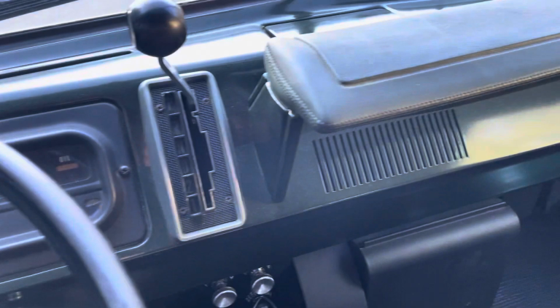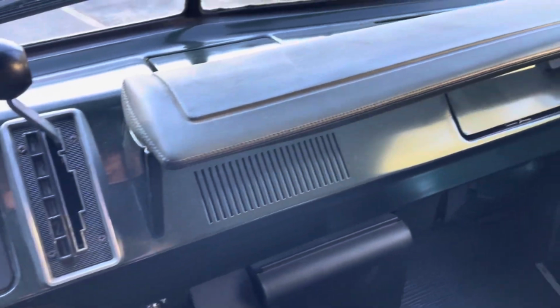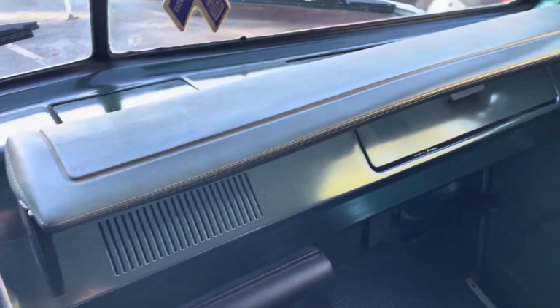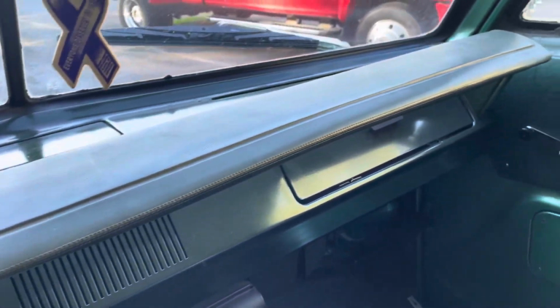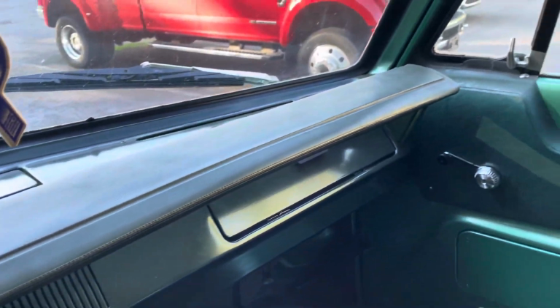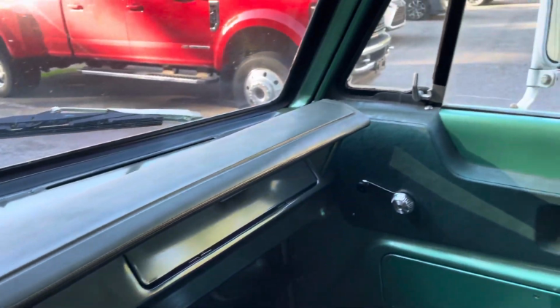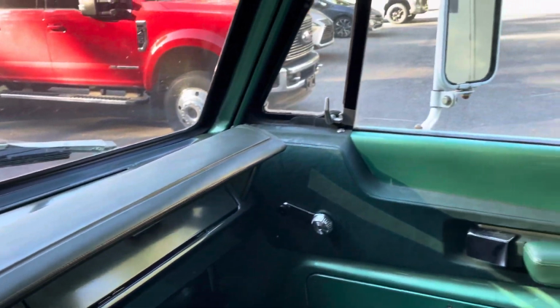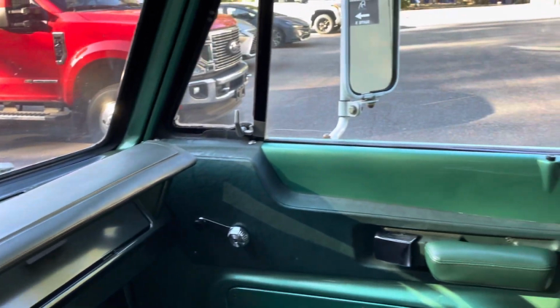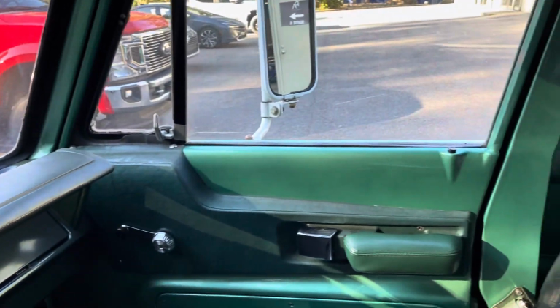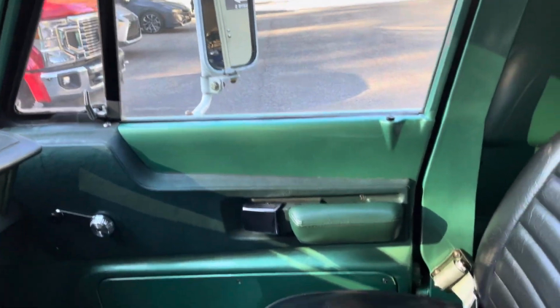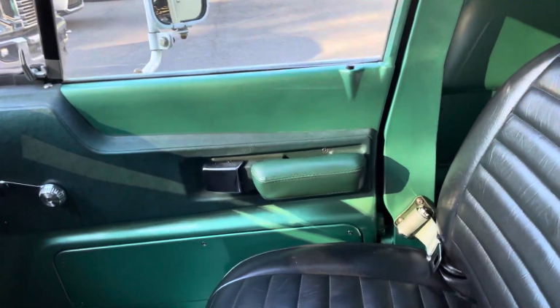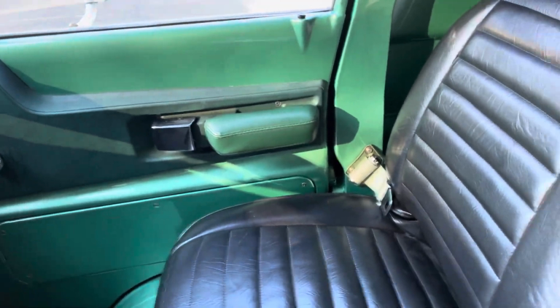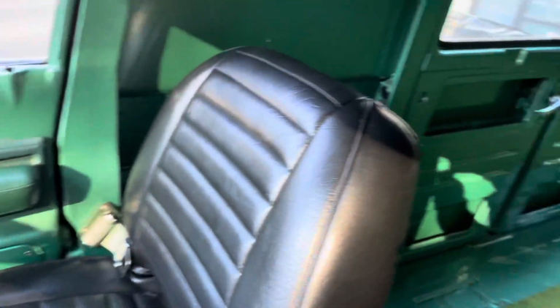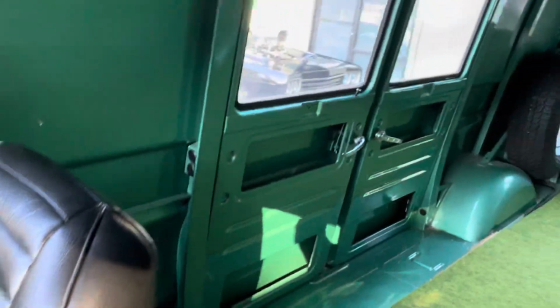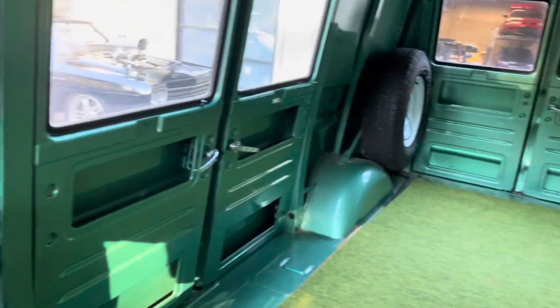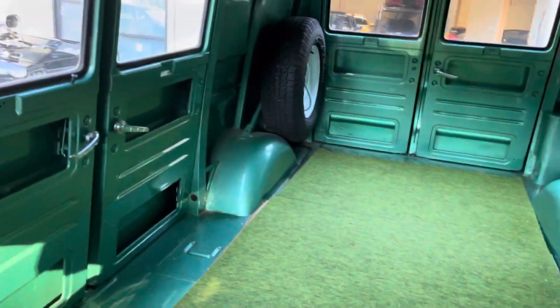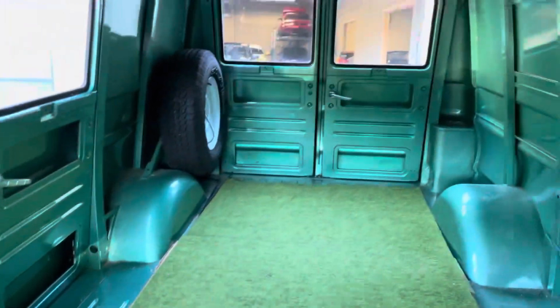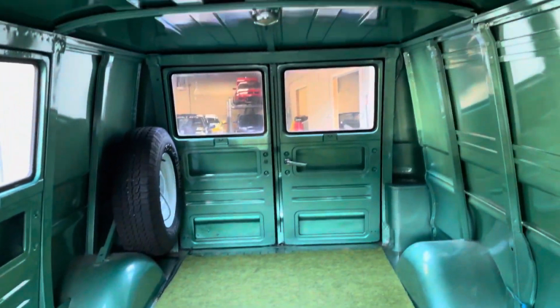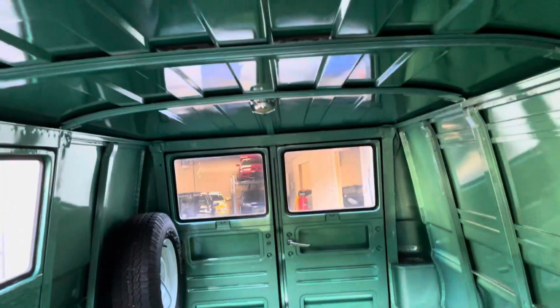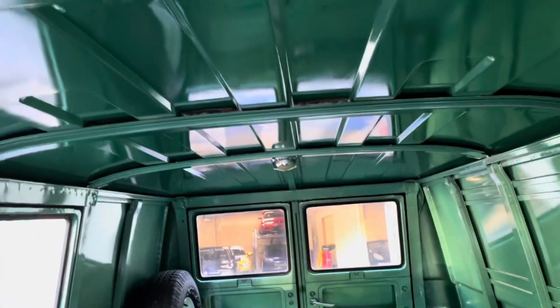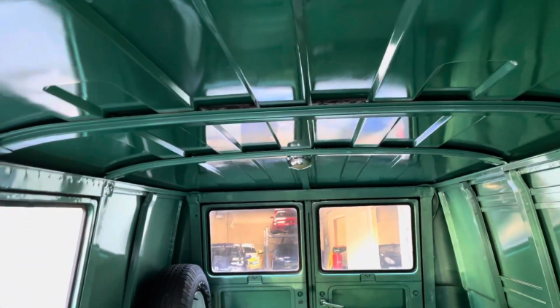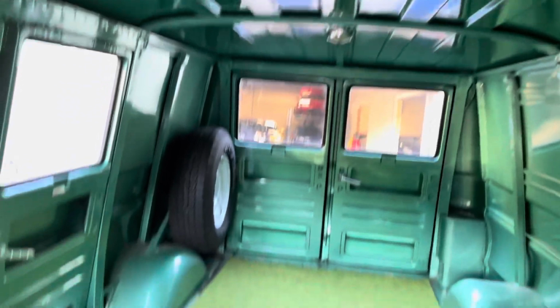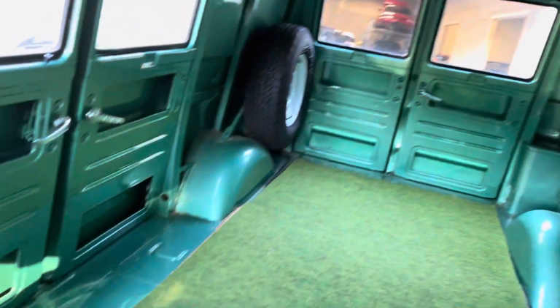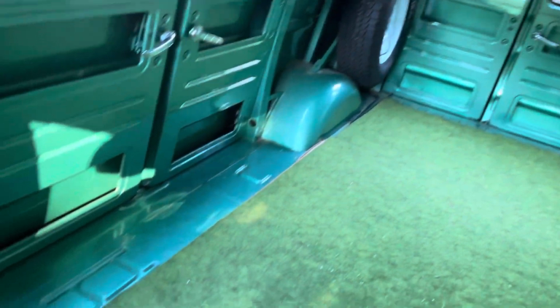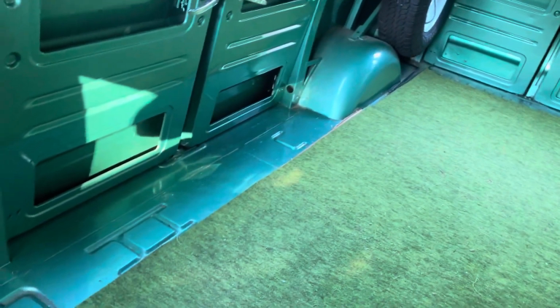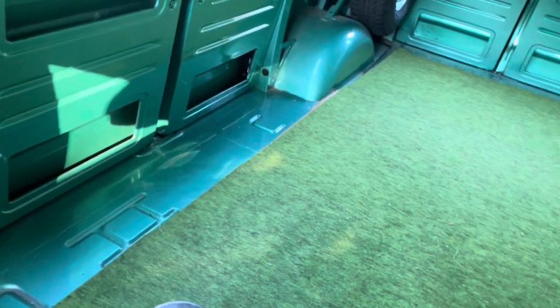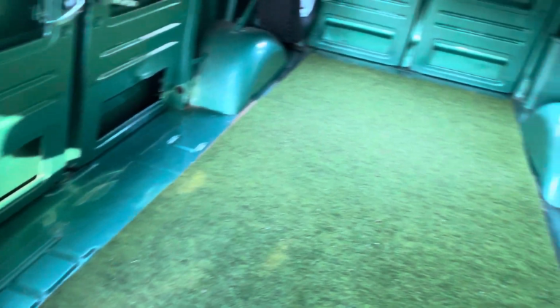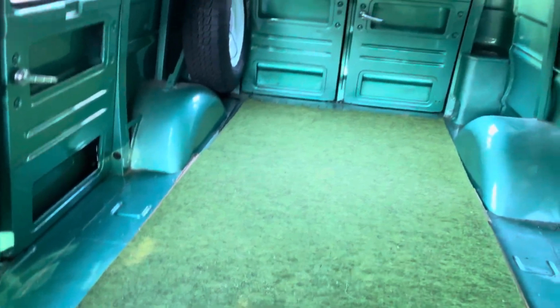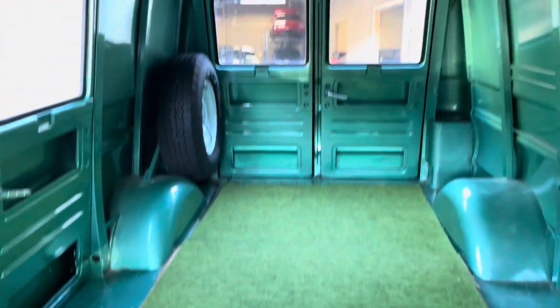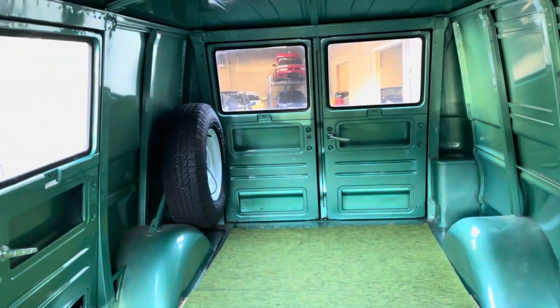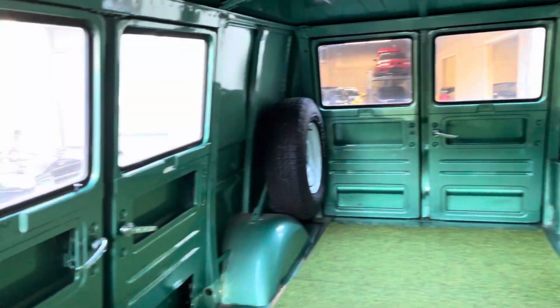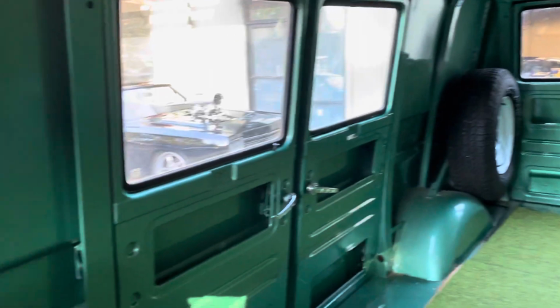Thank you for all the bids. This van ends on Tuesday and I really appreciate all the enthusiasm. It's a wonderful bolt survivor, beautiful van, and looking forward to somebody taking it home at no reserve.